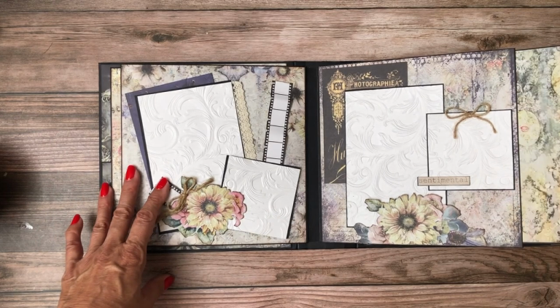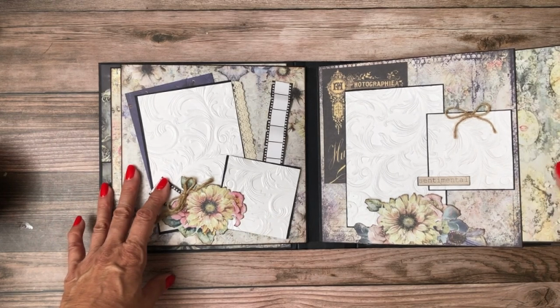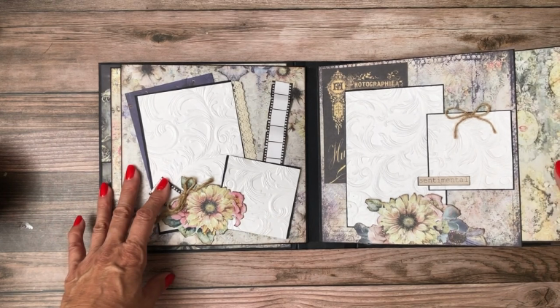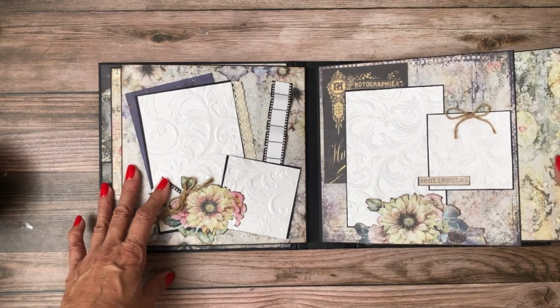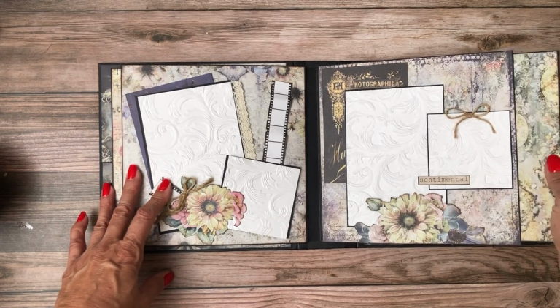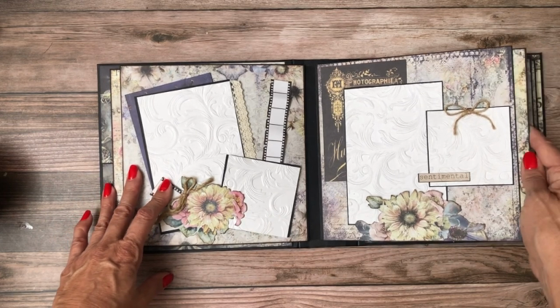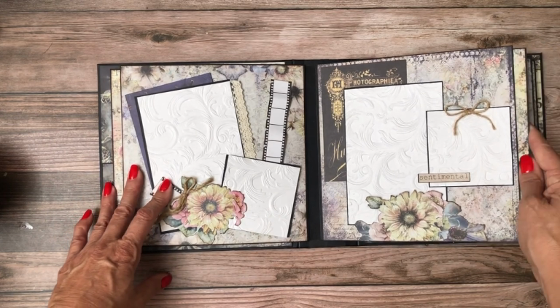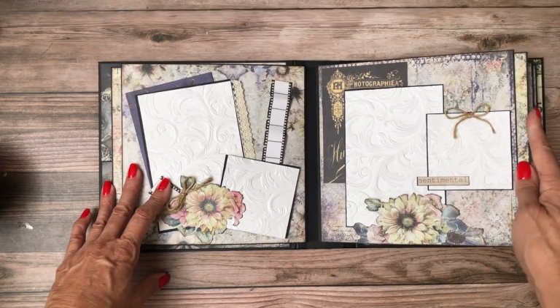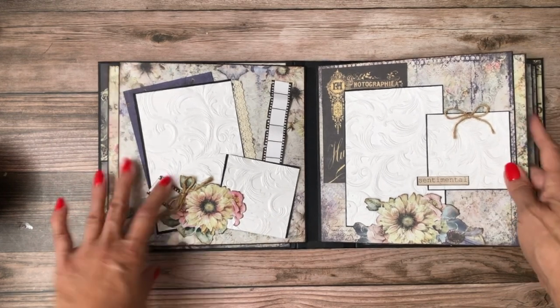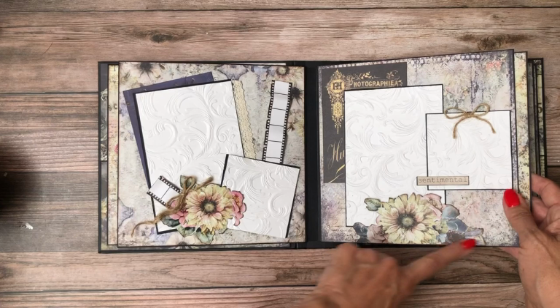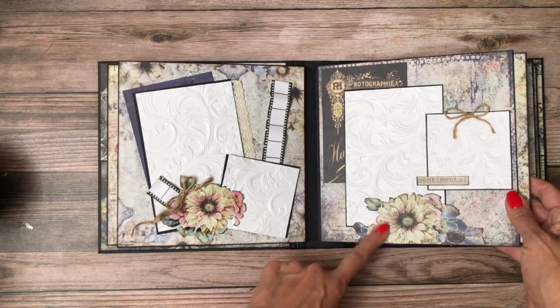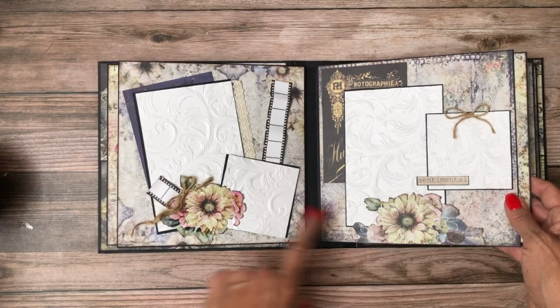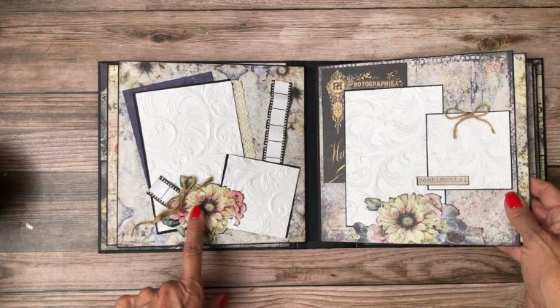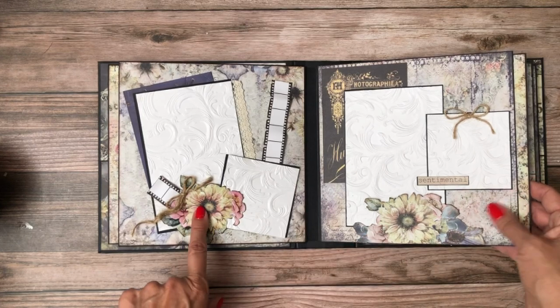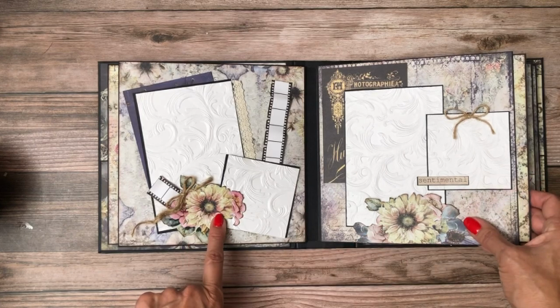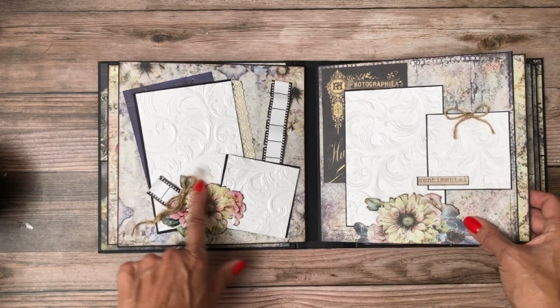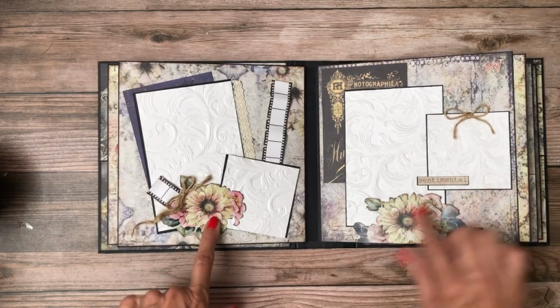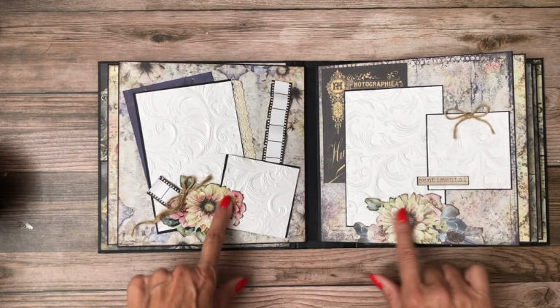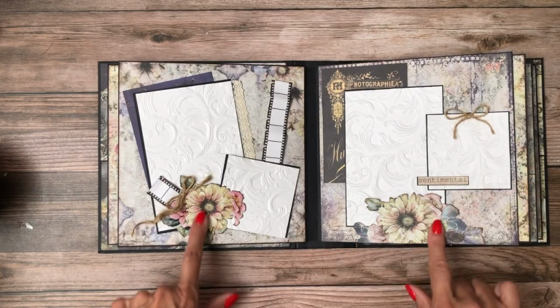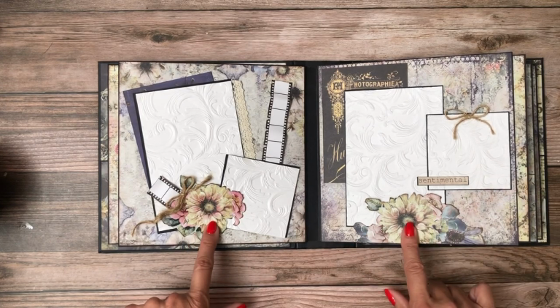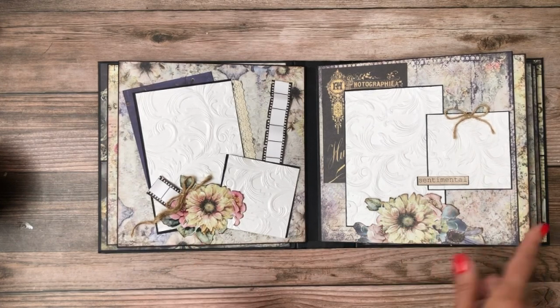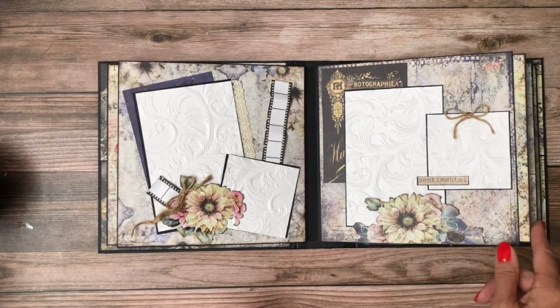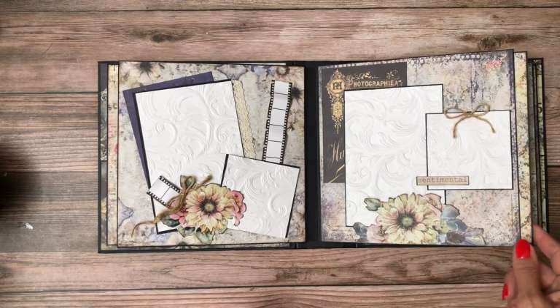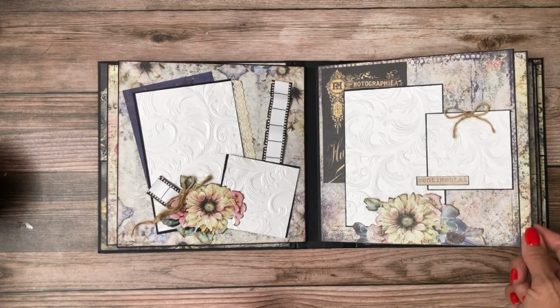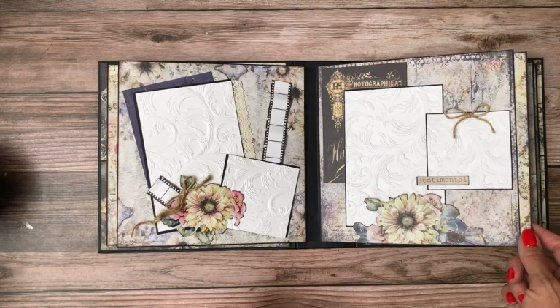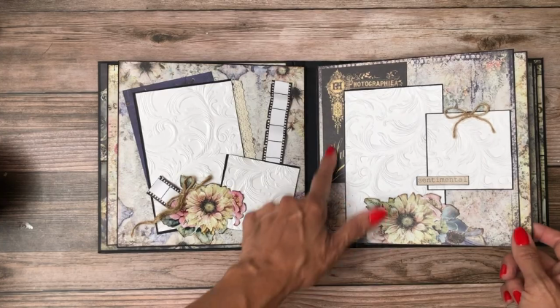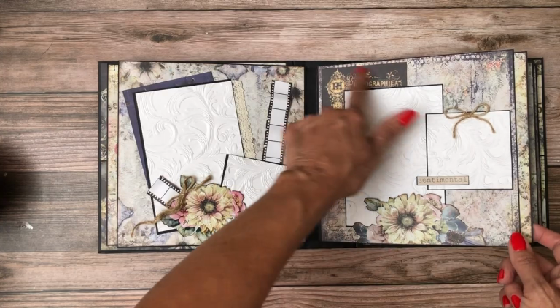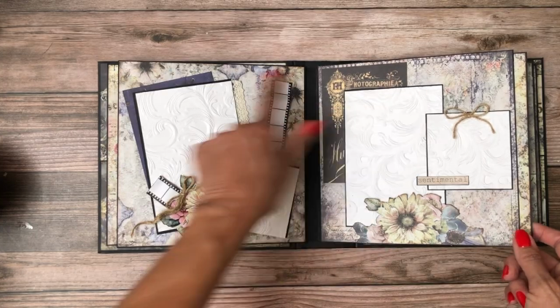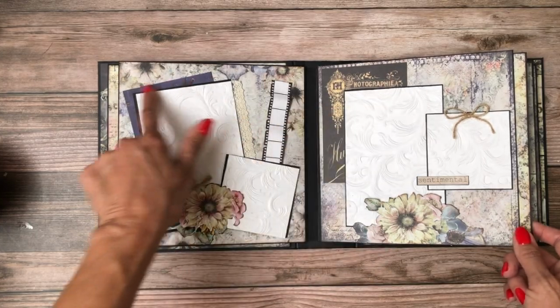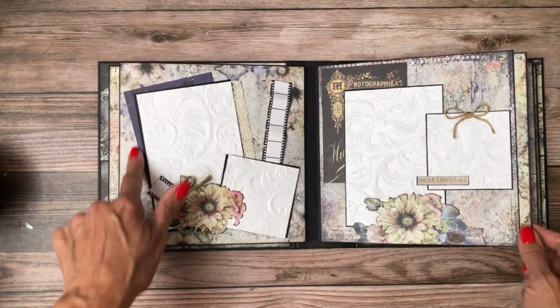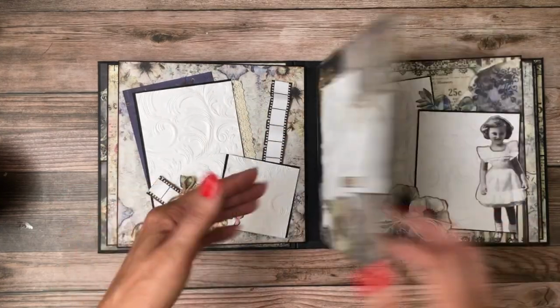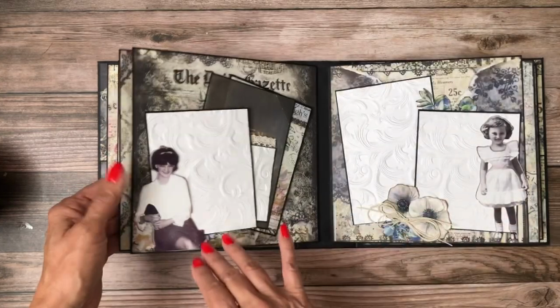Another large photo mat here. This was fussy cut and this is a die cut — you can tell the textures are slightly different but I think it still looks very good. And there's an ephemera card in the back of both of these.